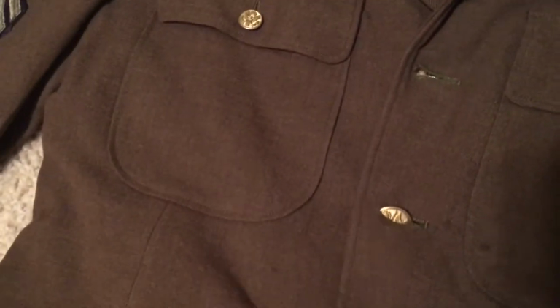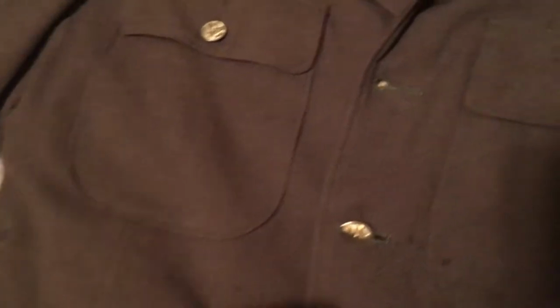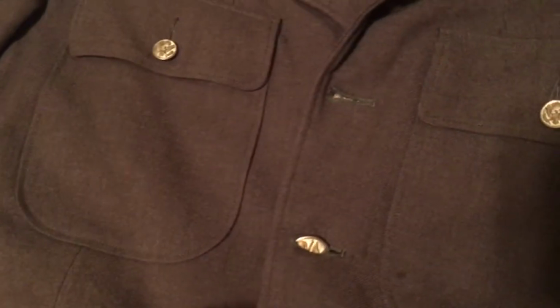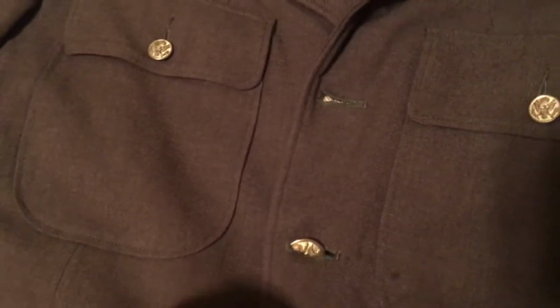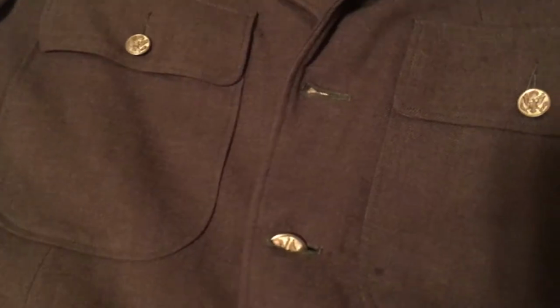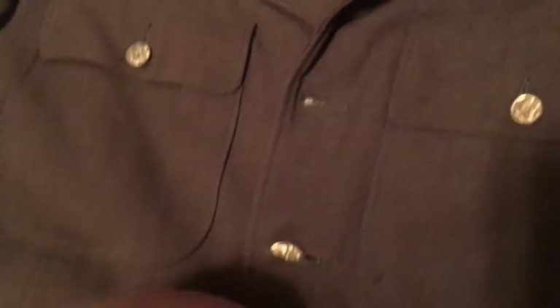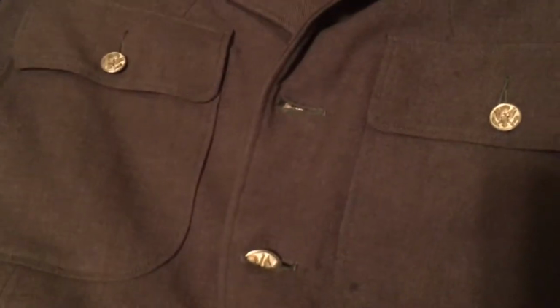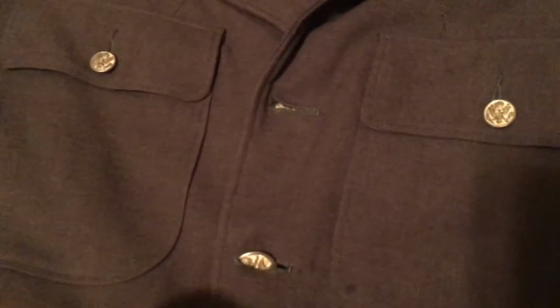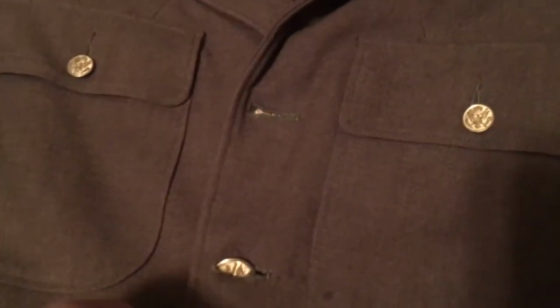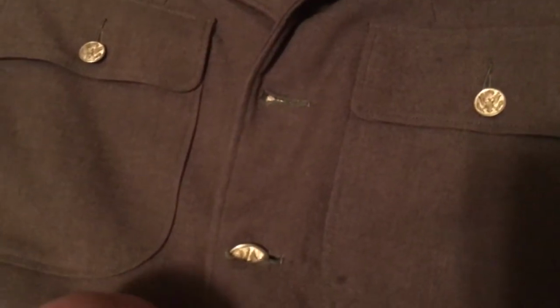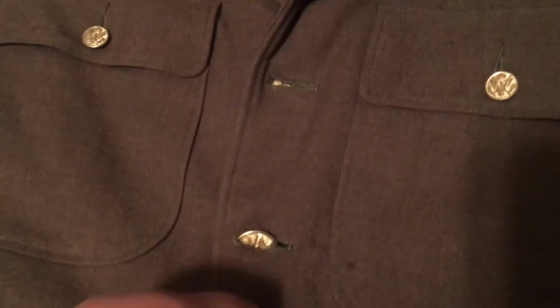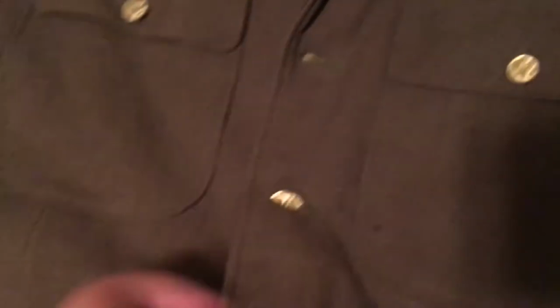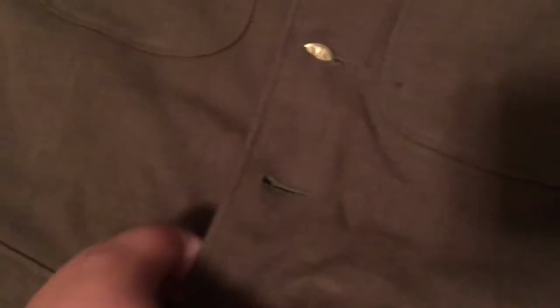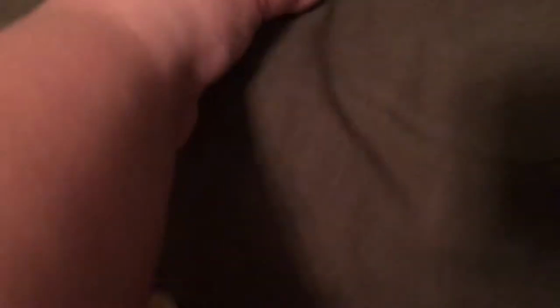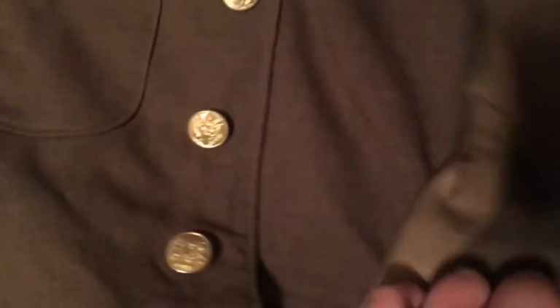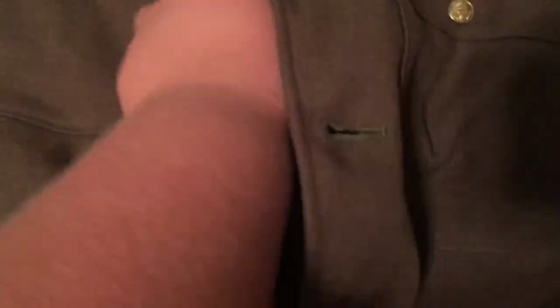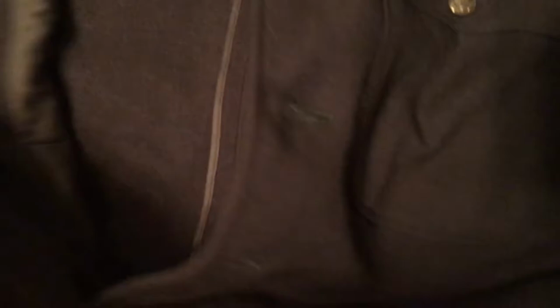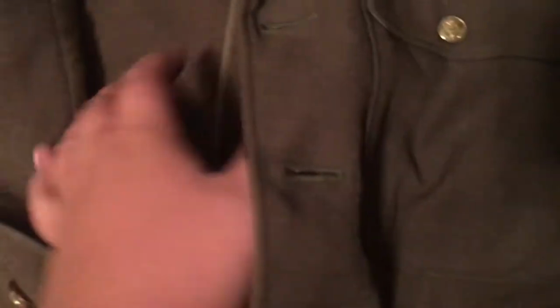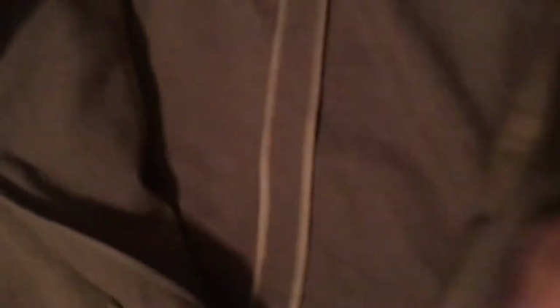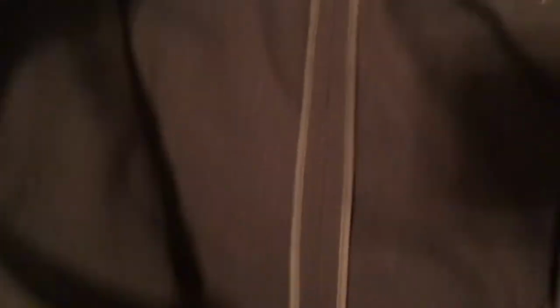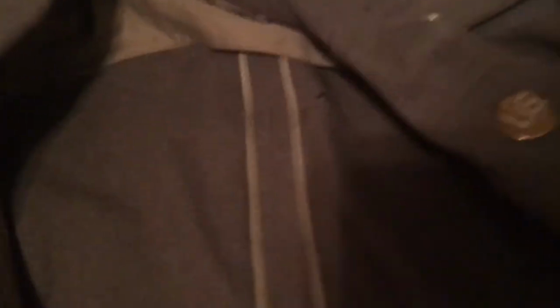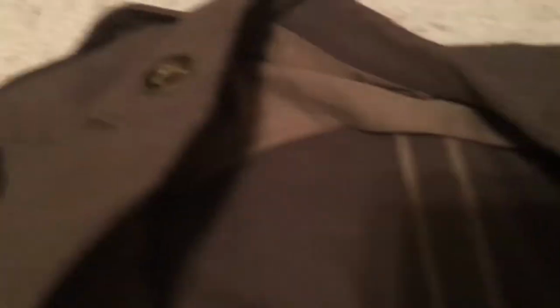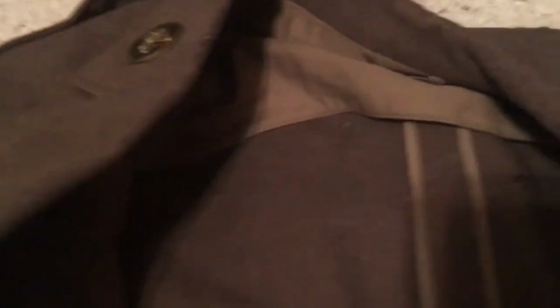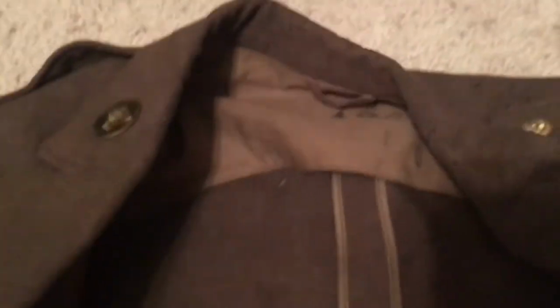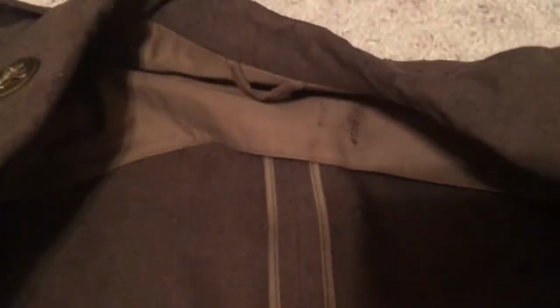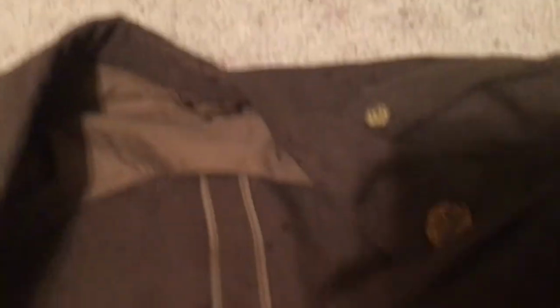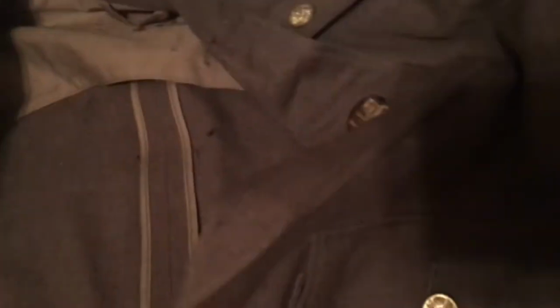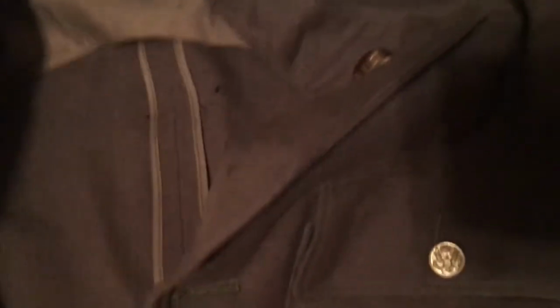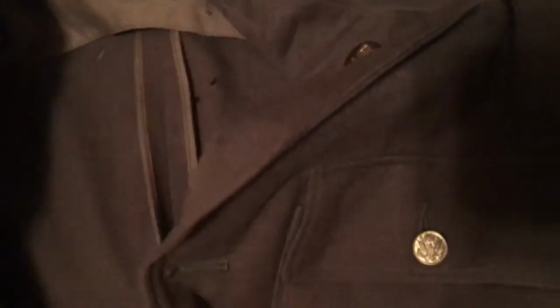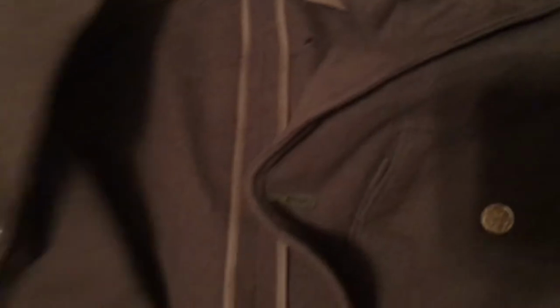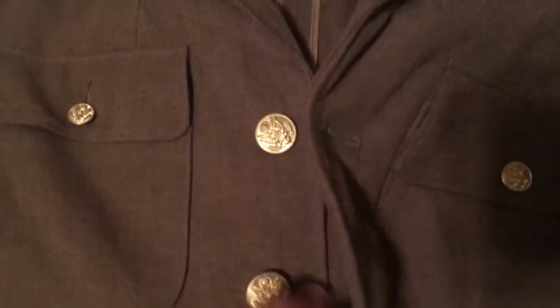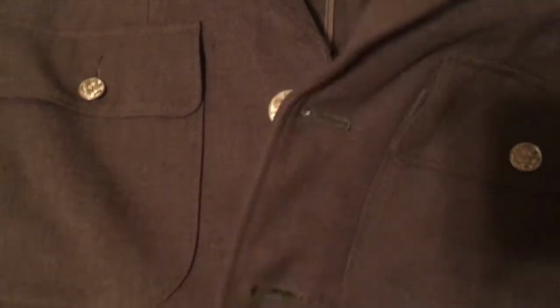Okay, I'll kind of show you what the inside looks like here. Sometimes it's really tough to get these out, but that's just kind of what it looks like inside.